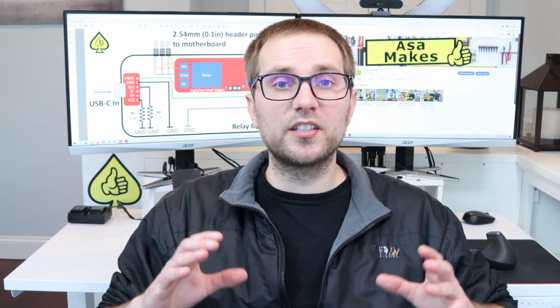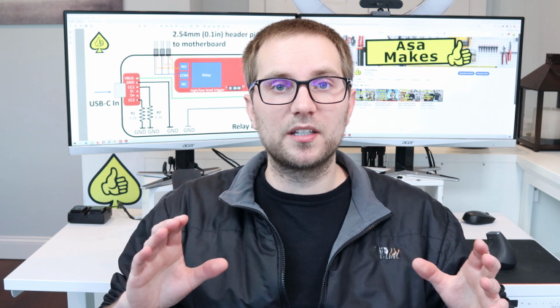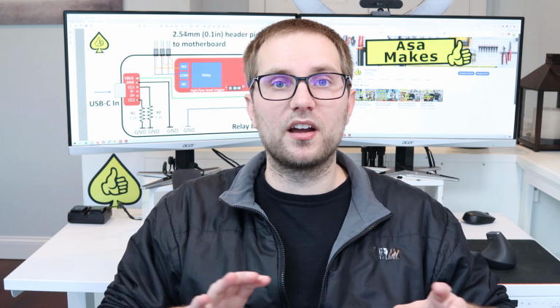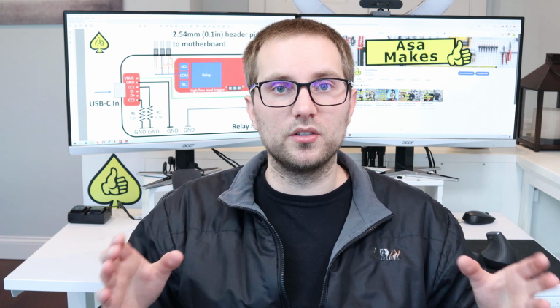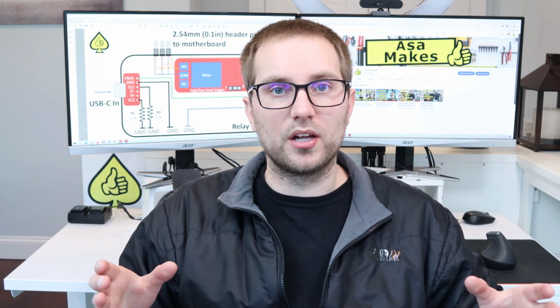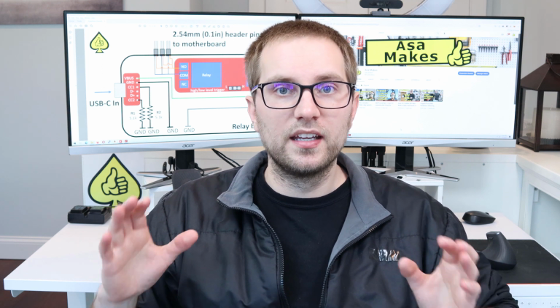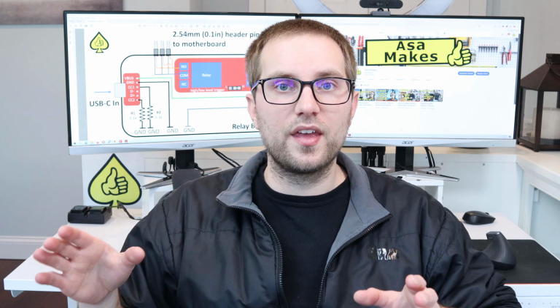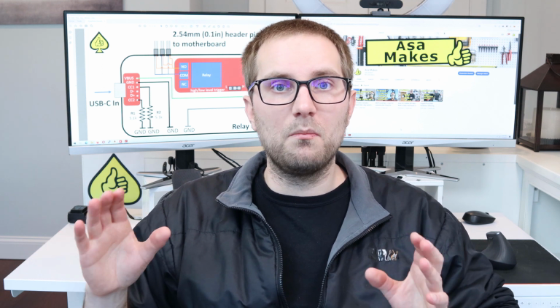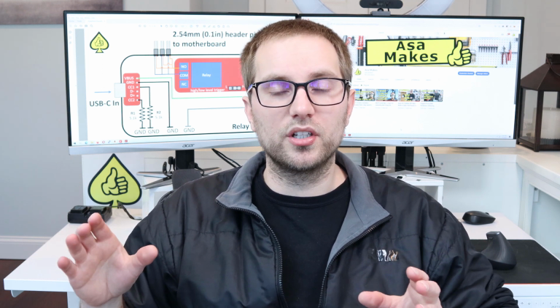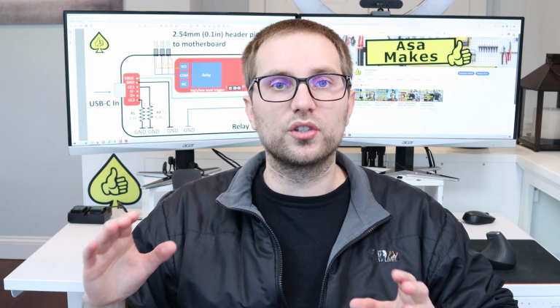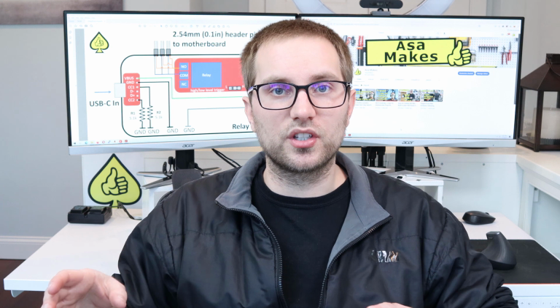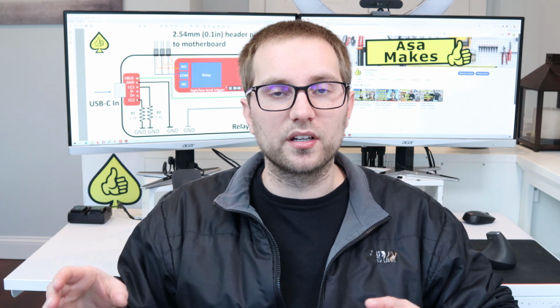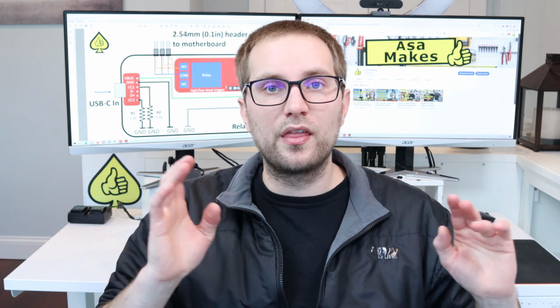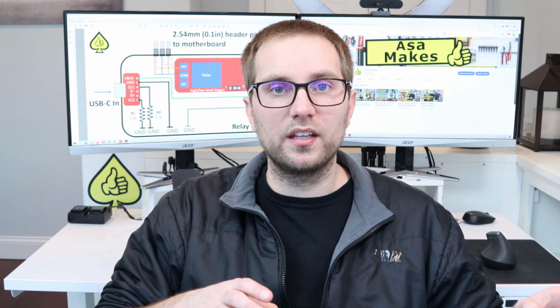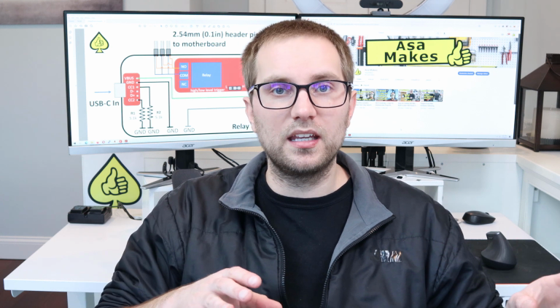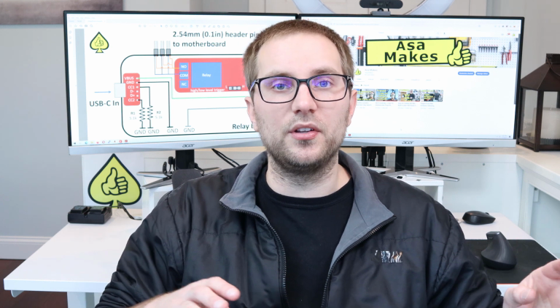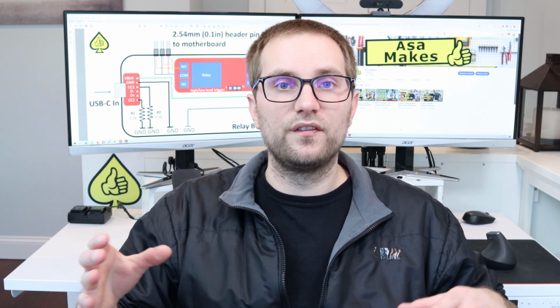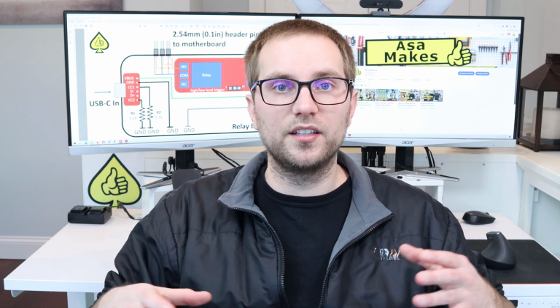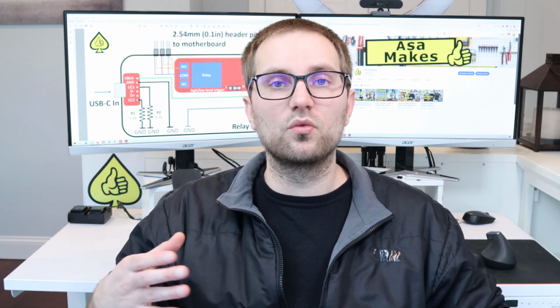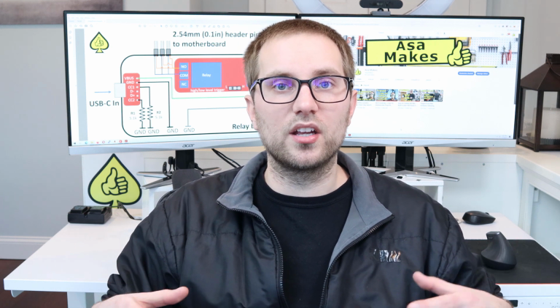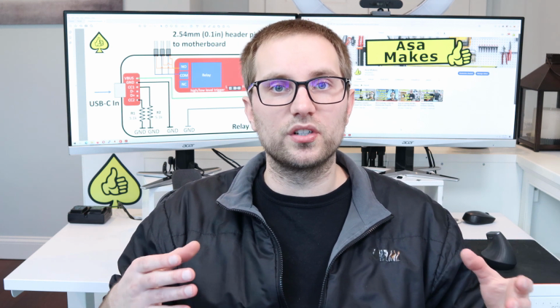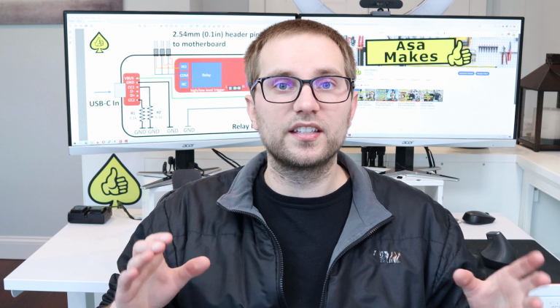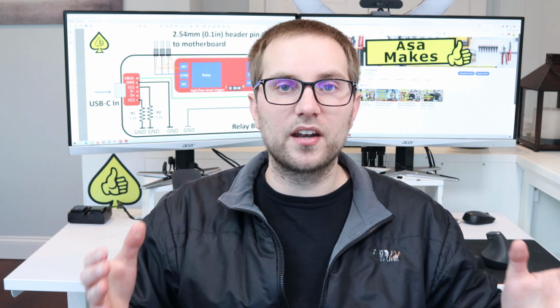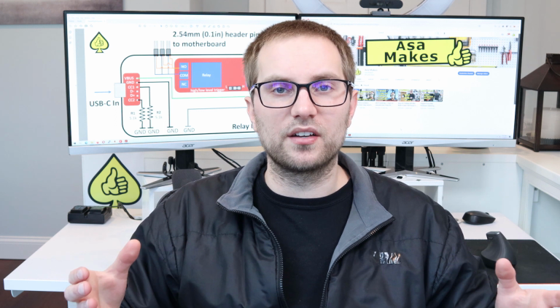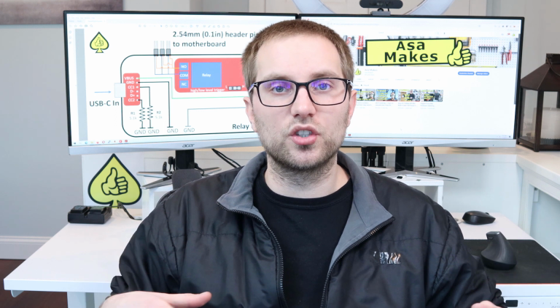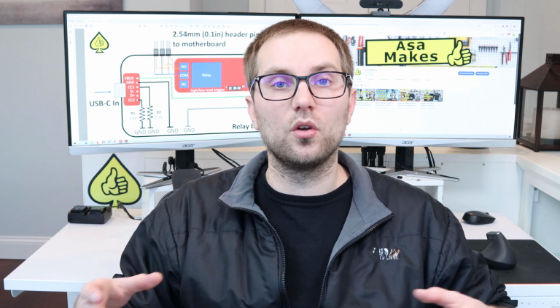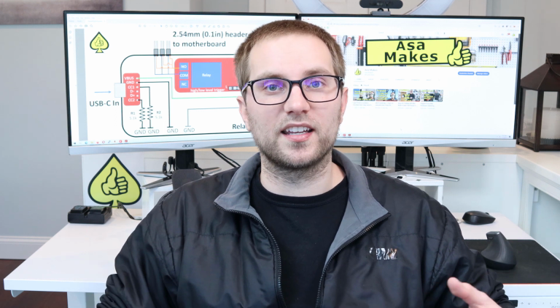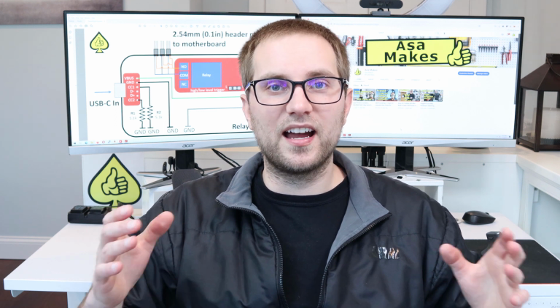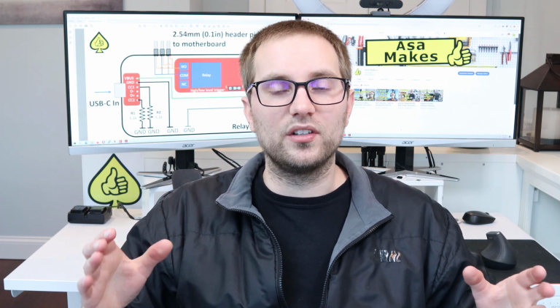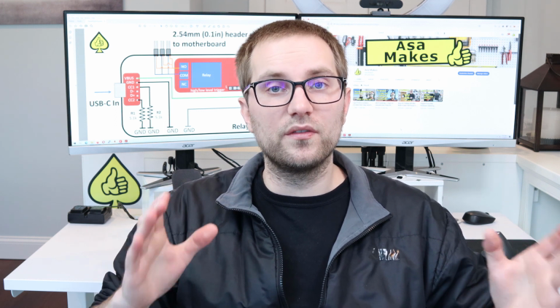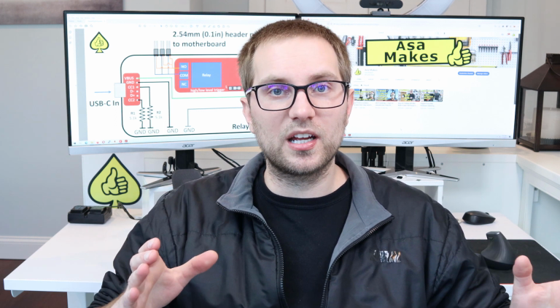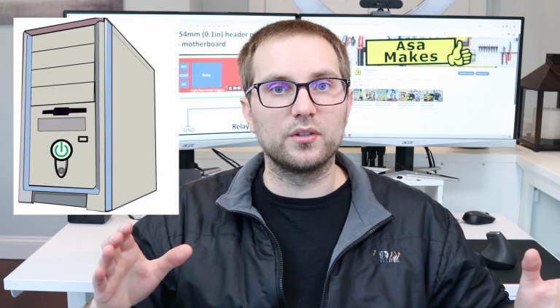I'll spend some time explaining how I'm going to do this project. Then I'll model an enclosure using SolidWorks. Then I'll get to making cables. Finally I'll make a relay enclosure device, and then I'll test everything and show you the whole process. At a high level, if you have a desktop computer, there's going to be a power switch and a reset switch somewhere on the case.